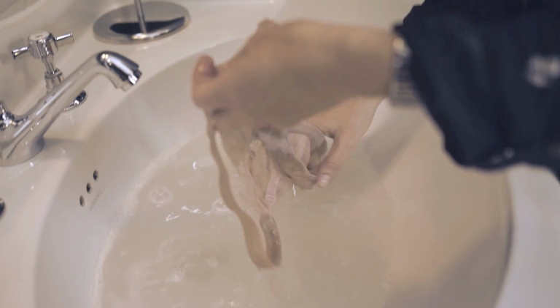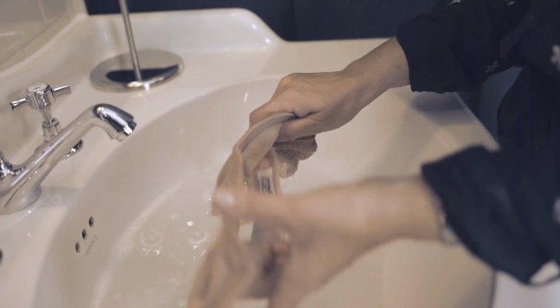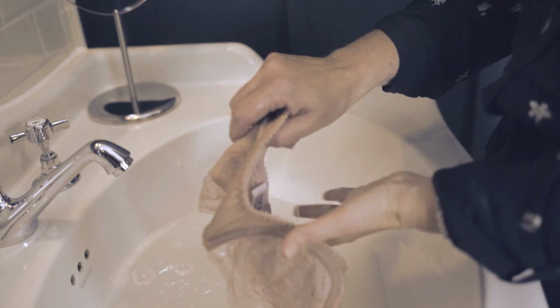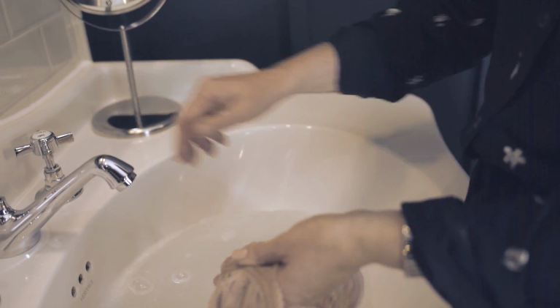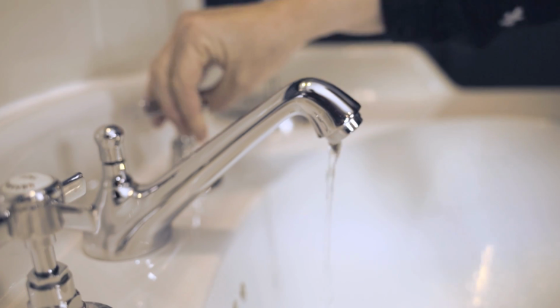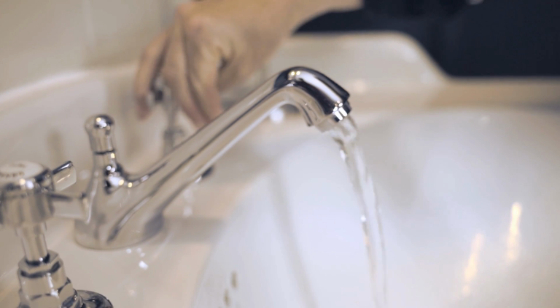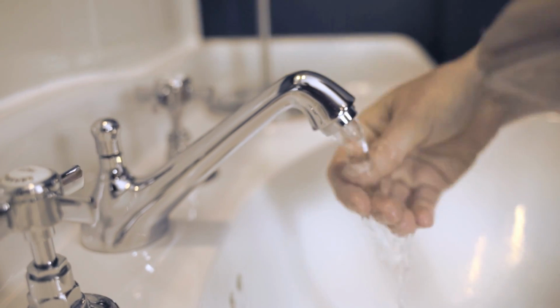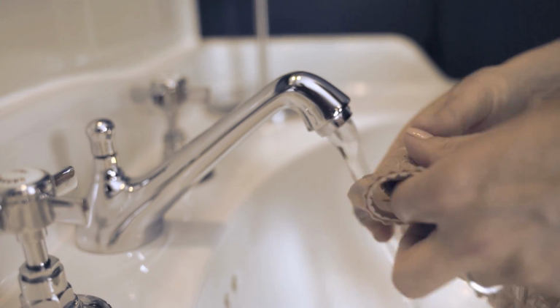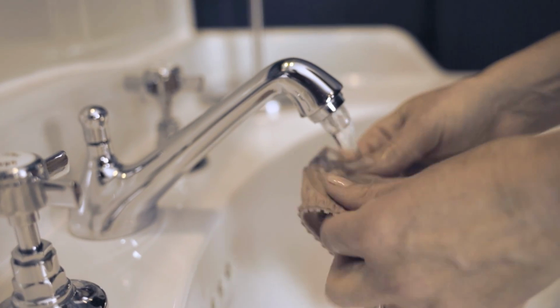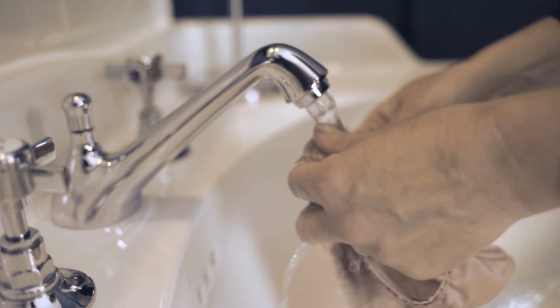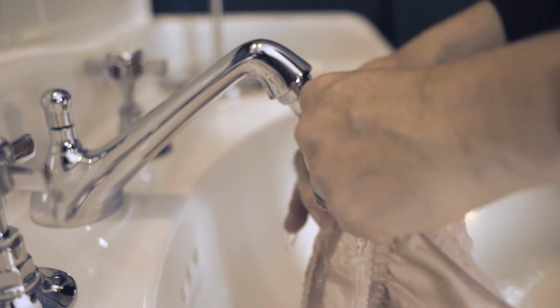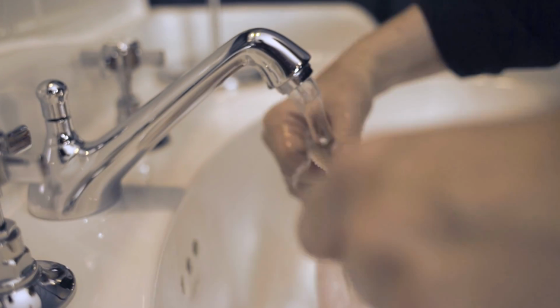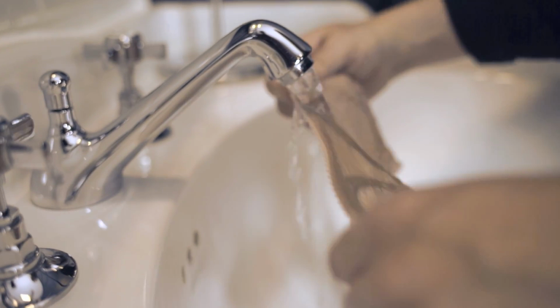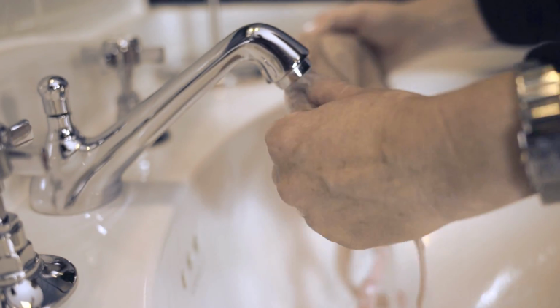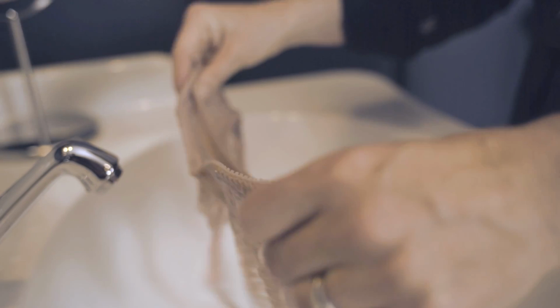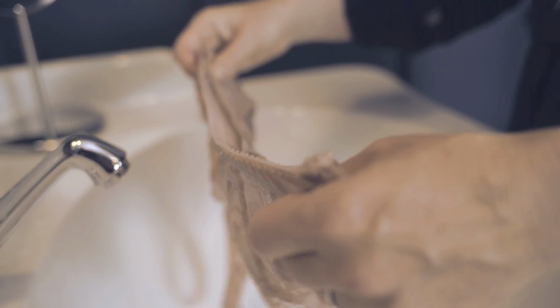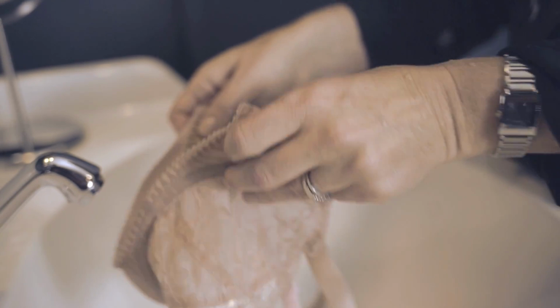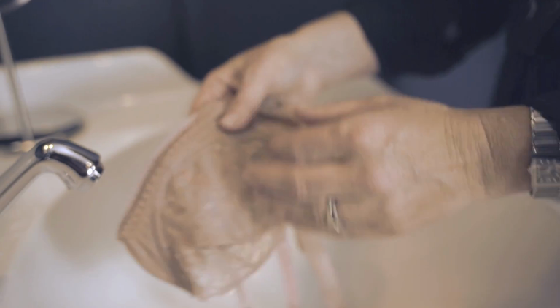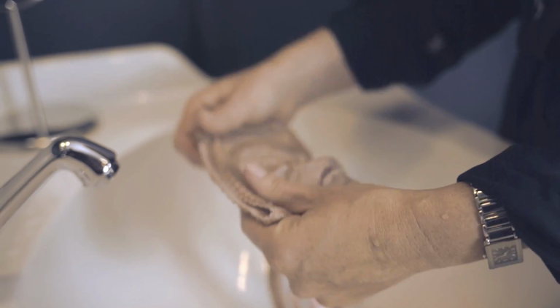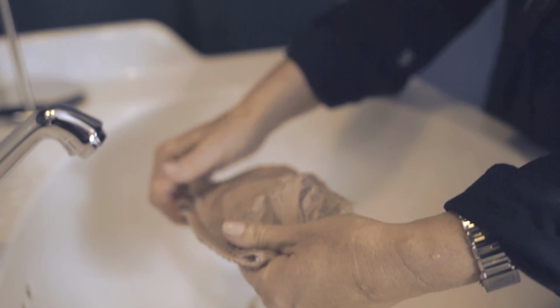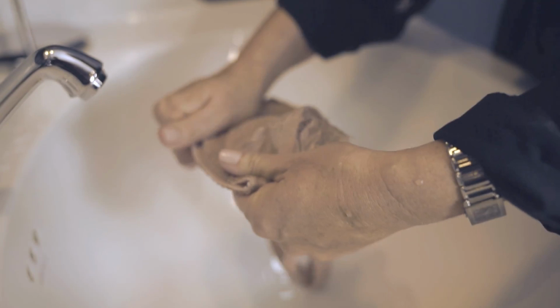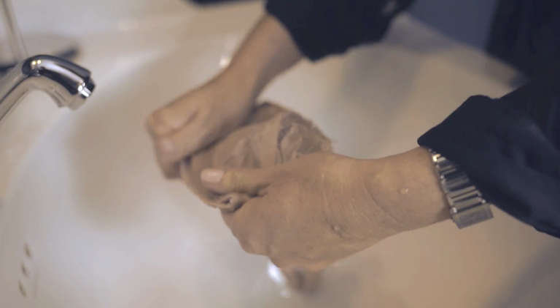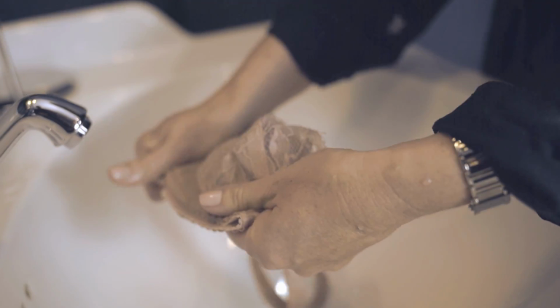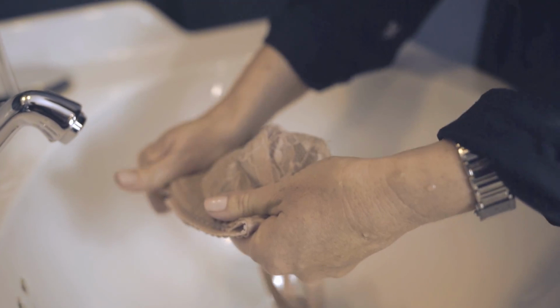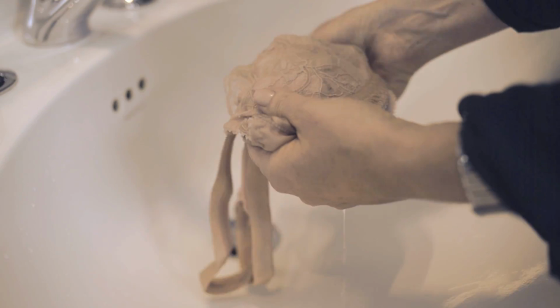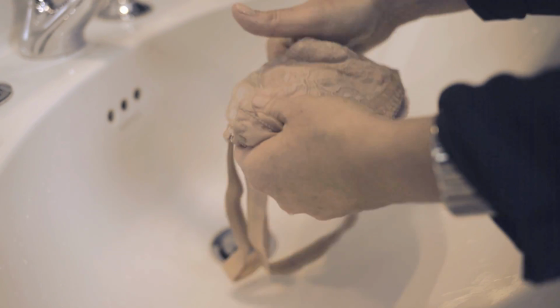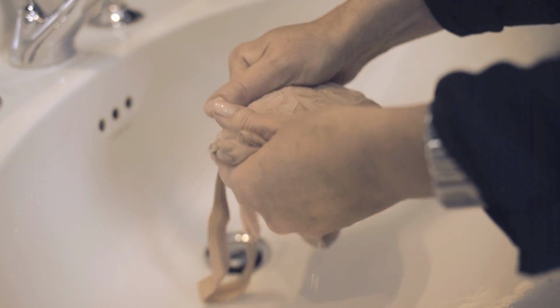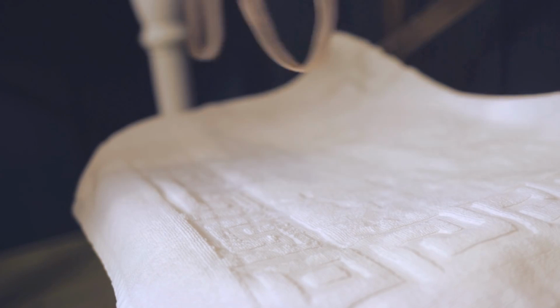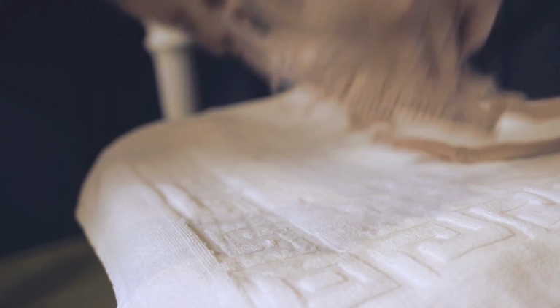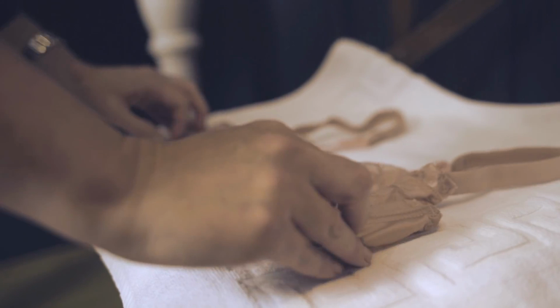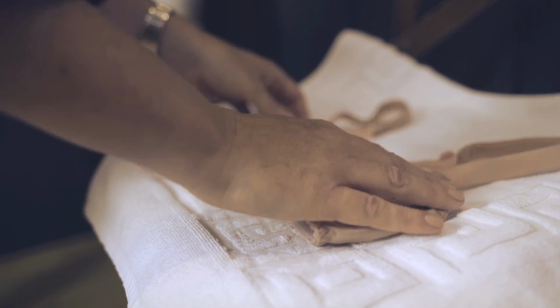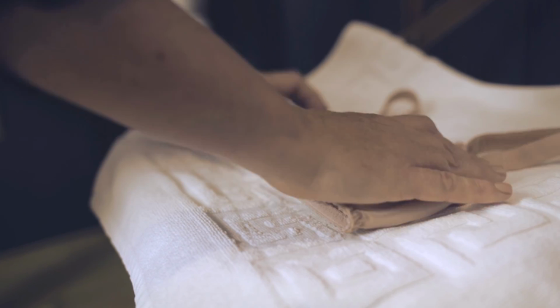After you have left it to soak for a few minutes, rinse well until the garment is no longer soapy. Gently press the water out of your garment. Do not wring it. Lay the item flat on a towel to dry.